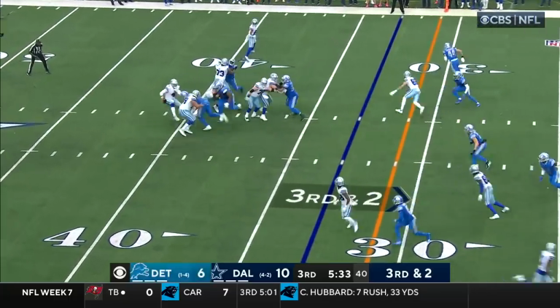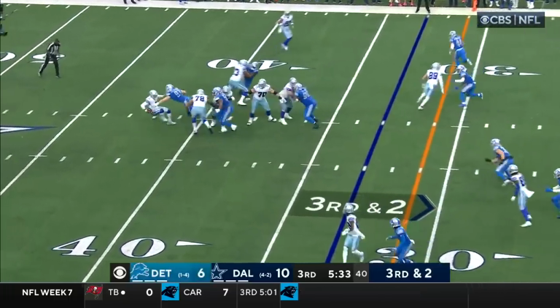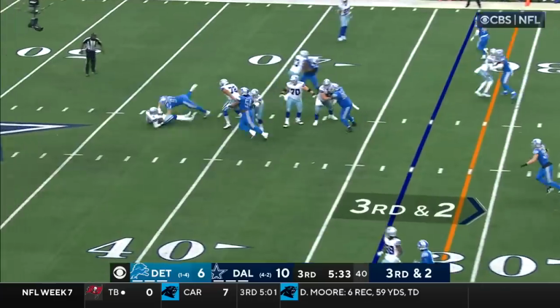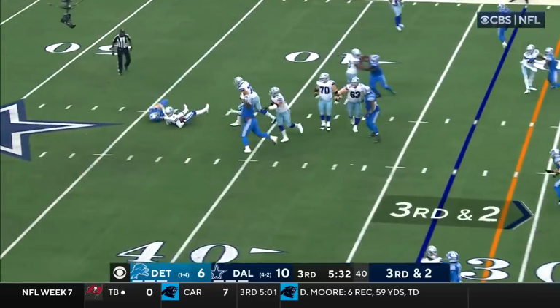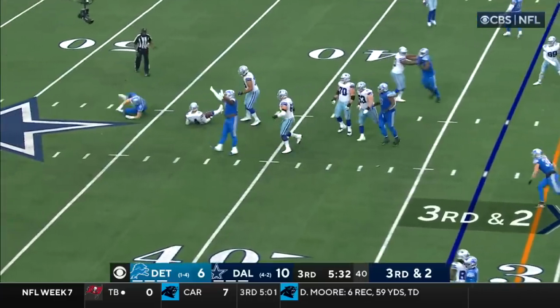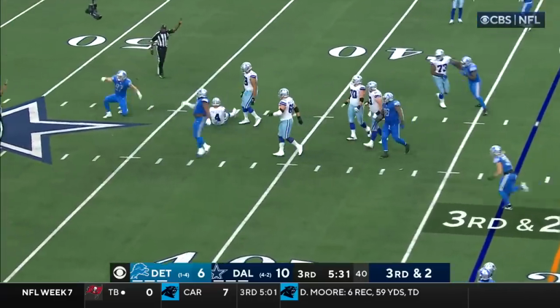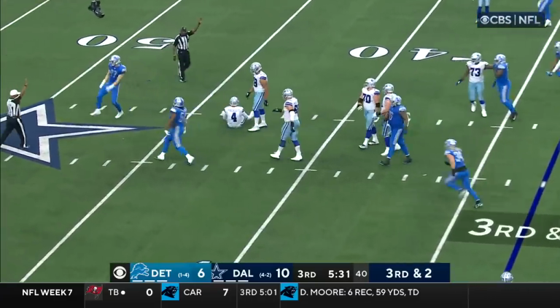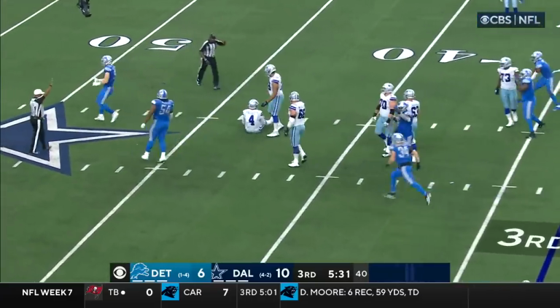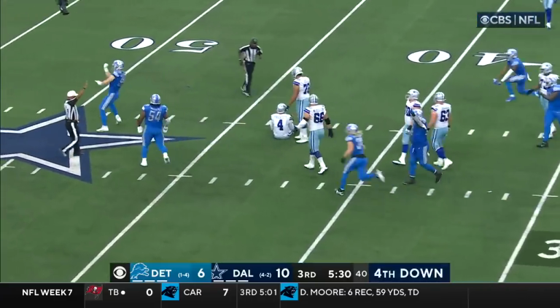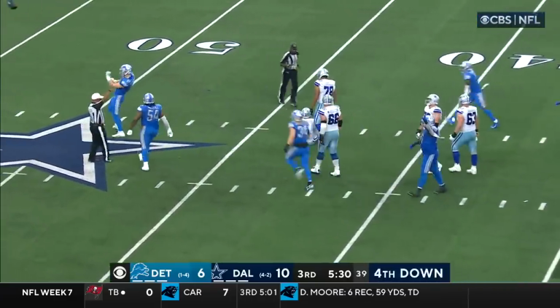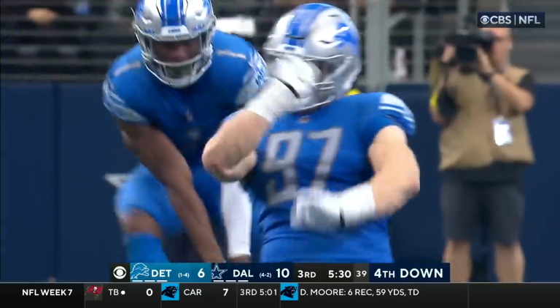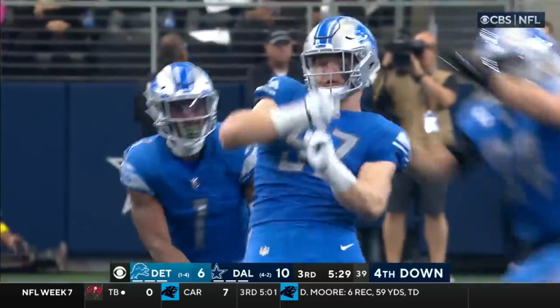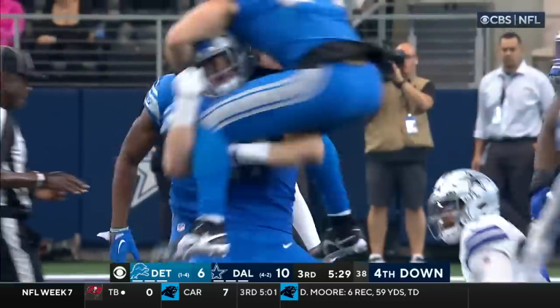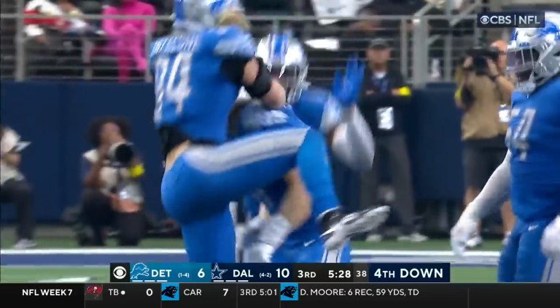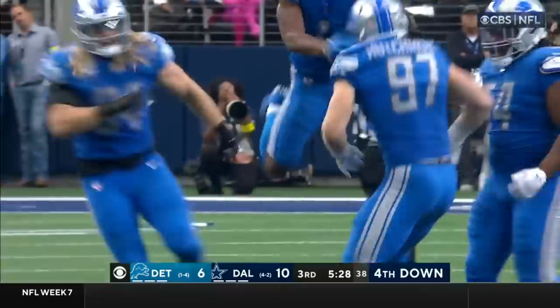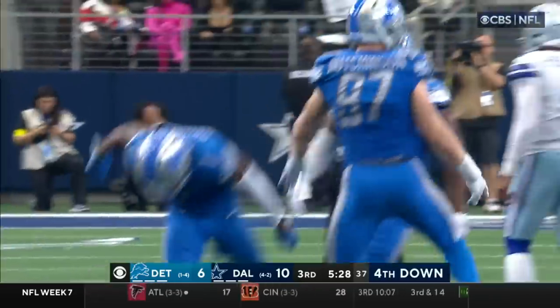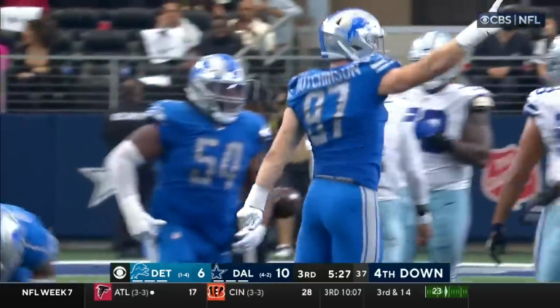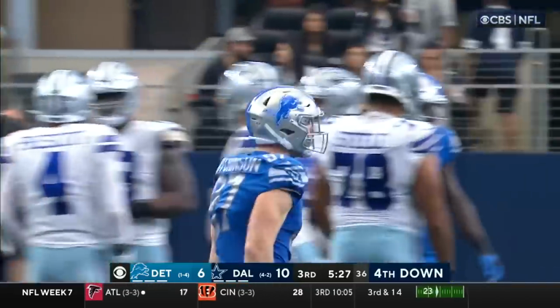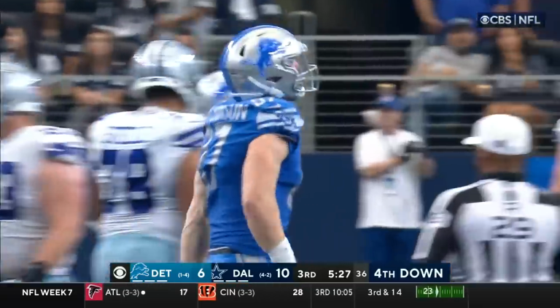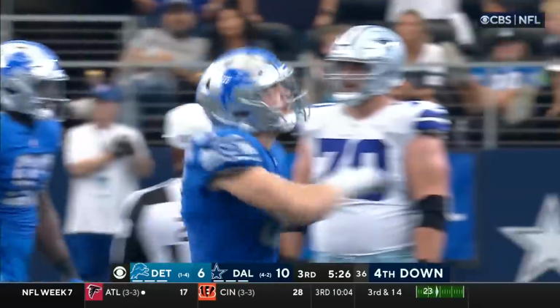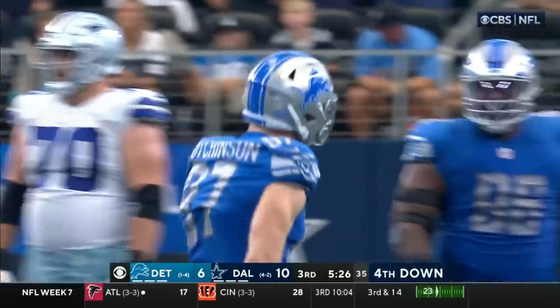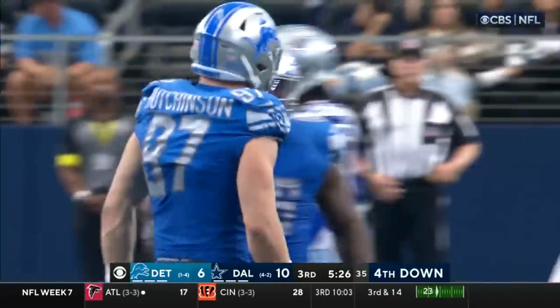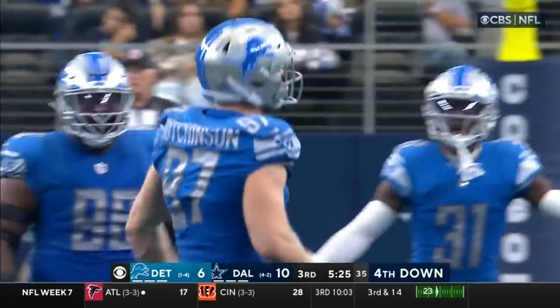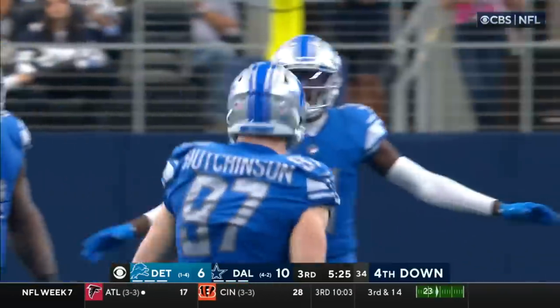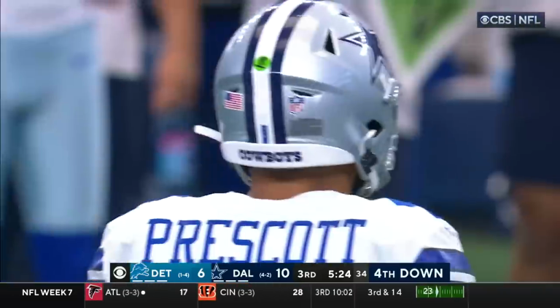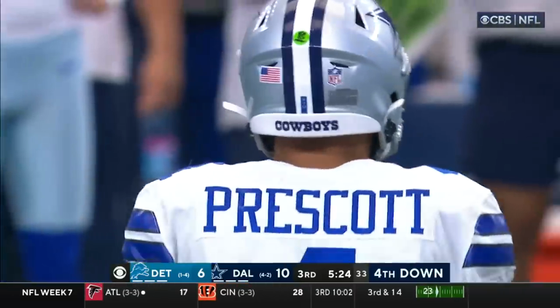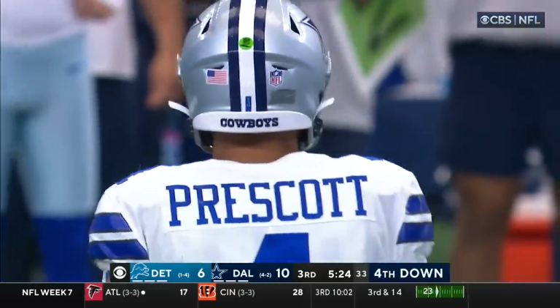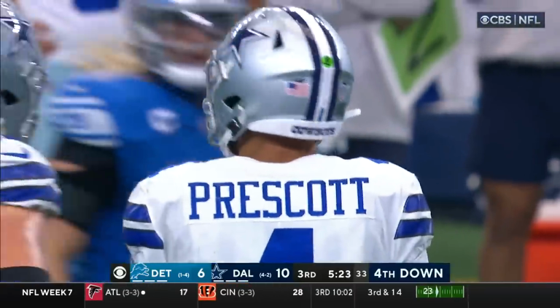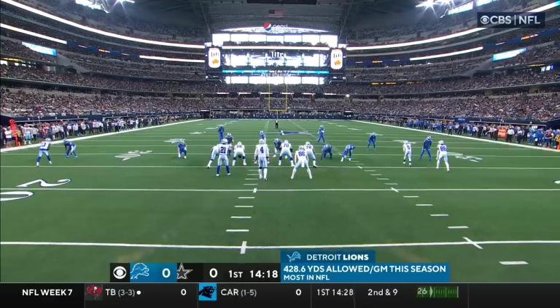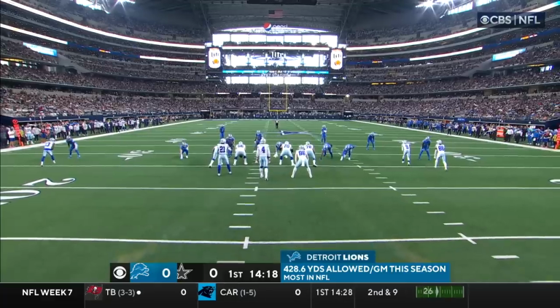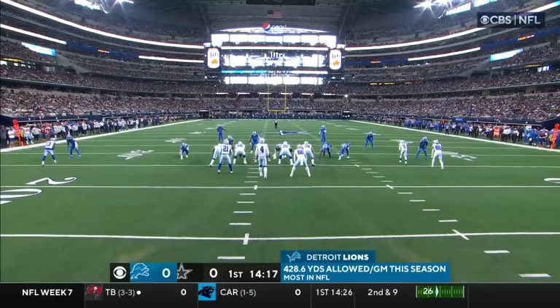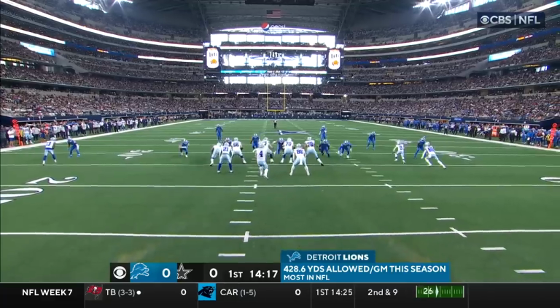Third and two, and they get to him. That's Hutchinson again. Boy, he's had a nice game today.